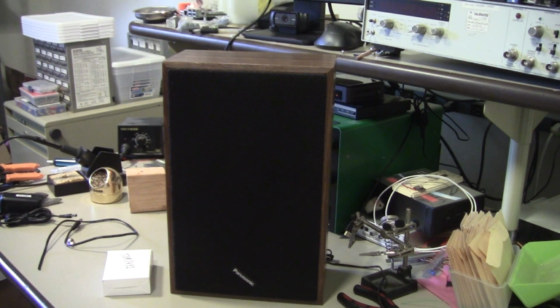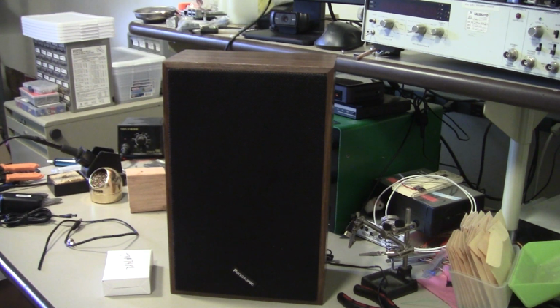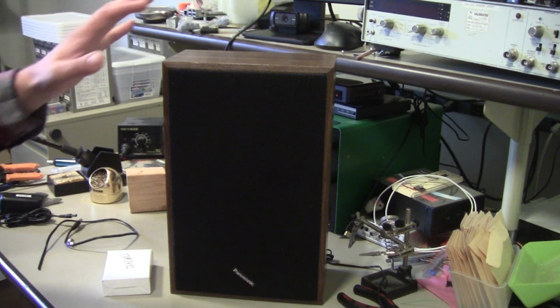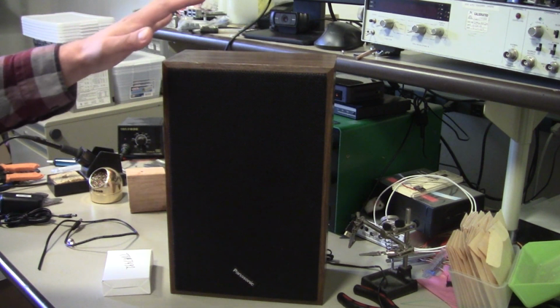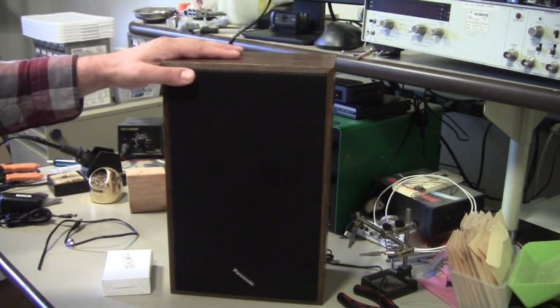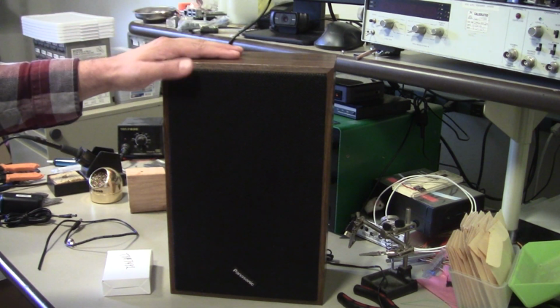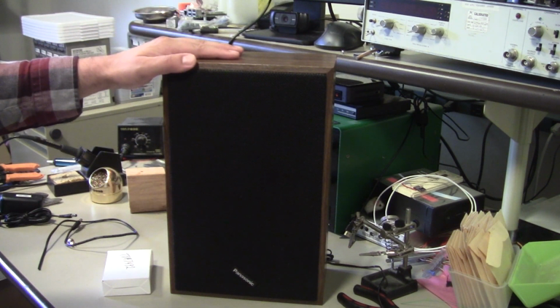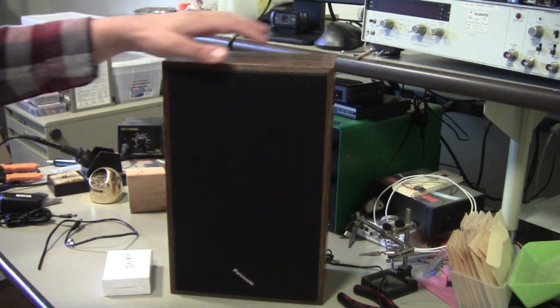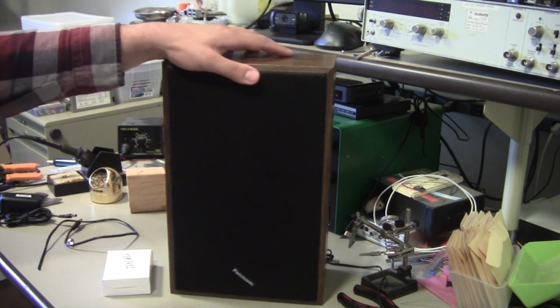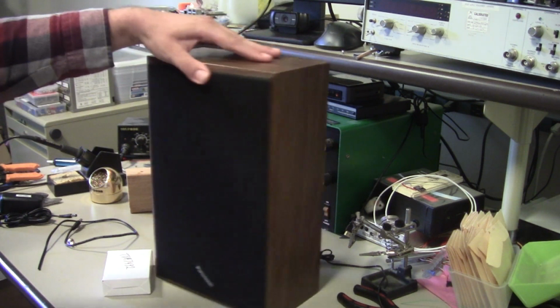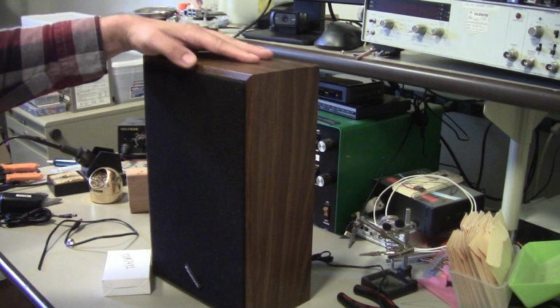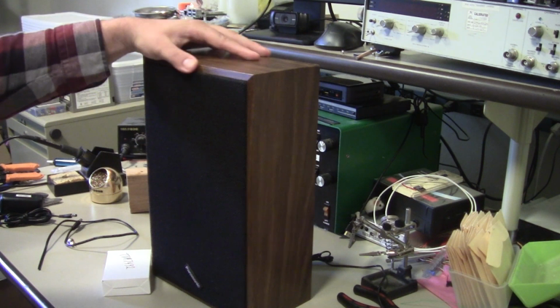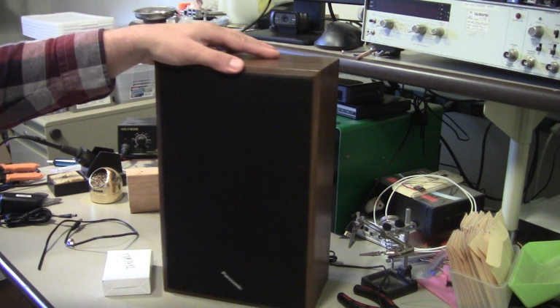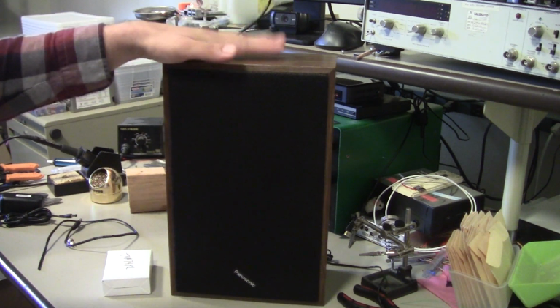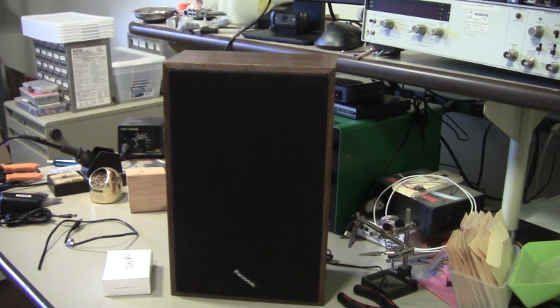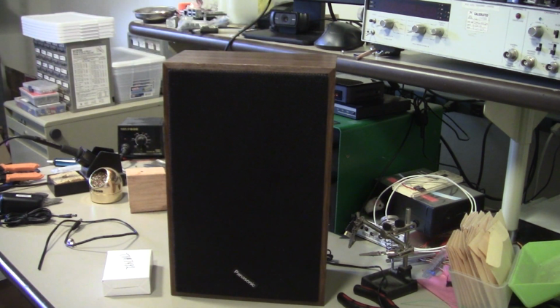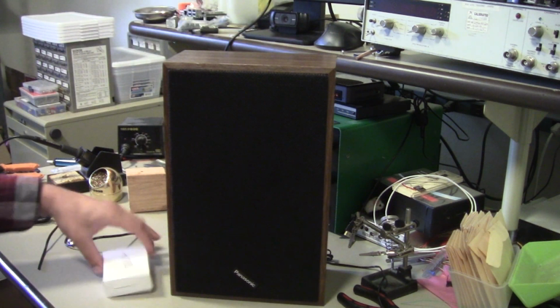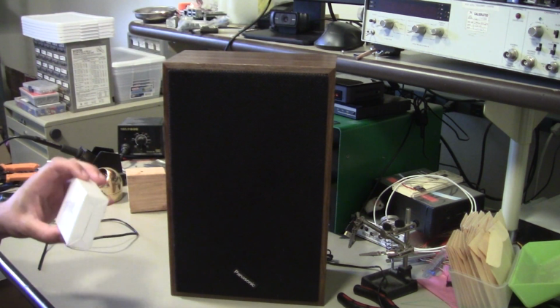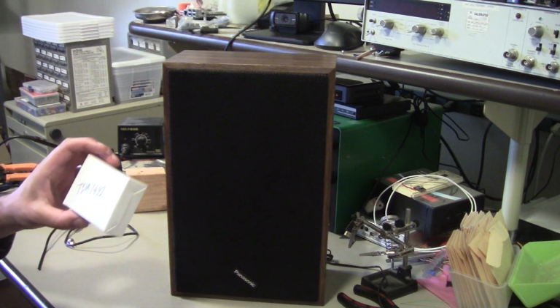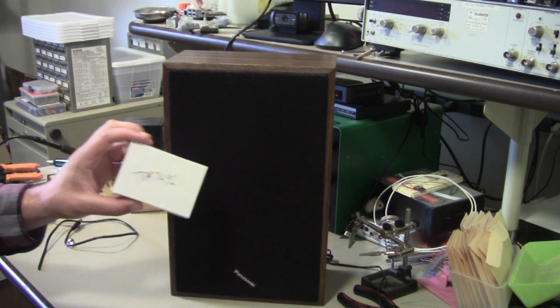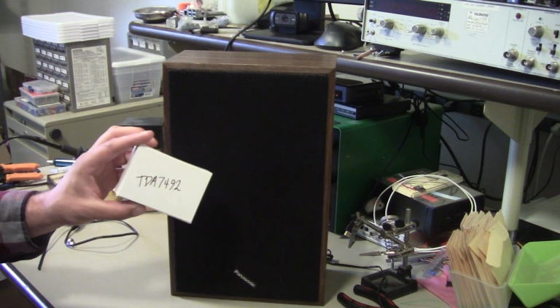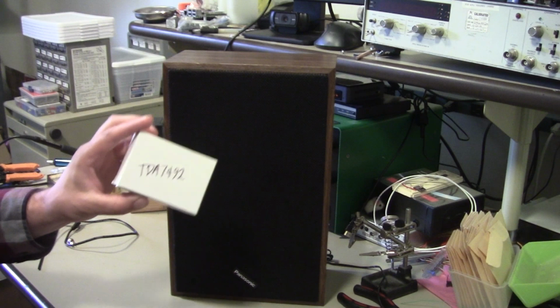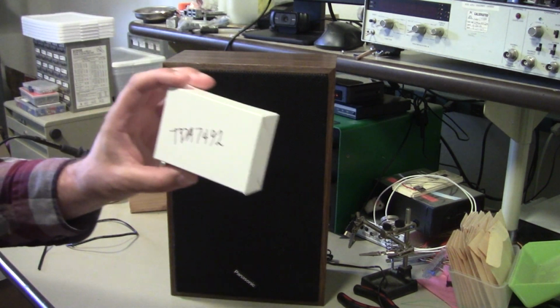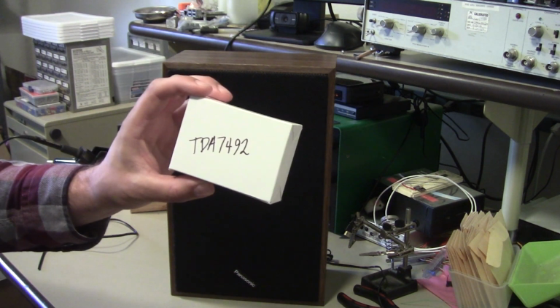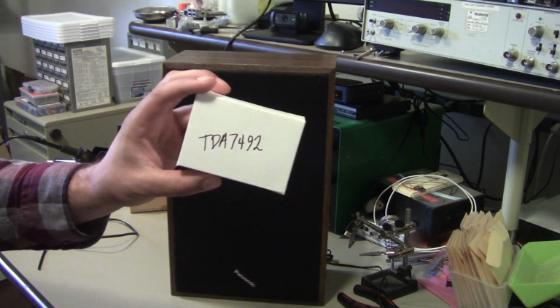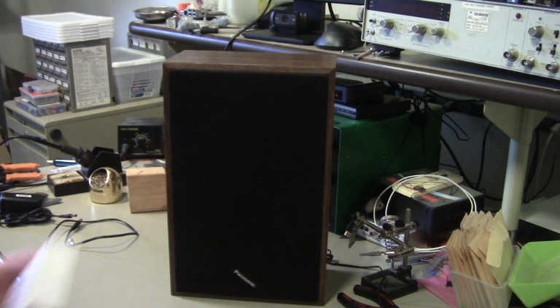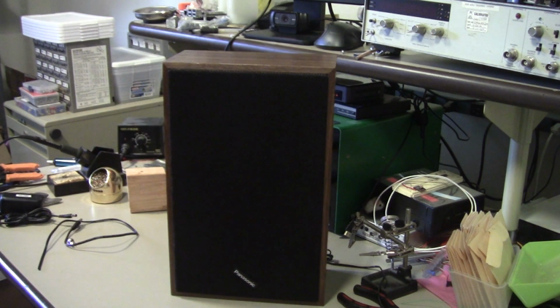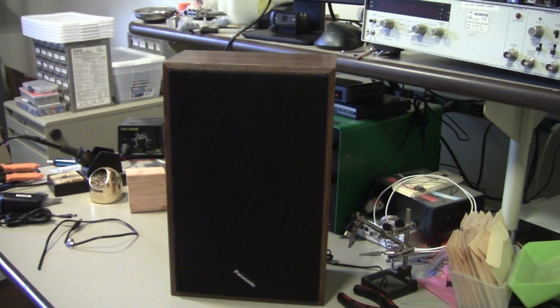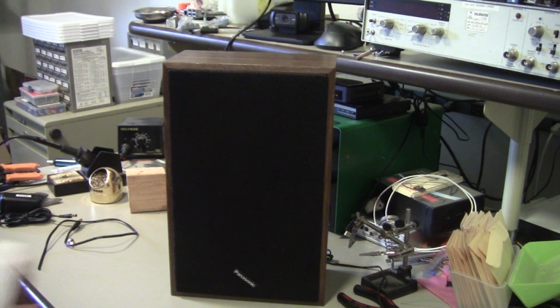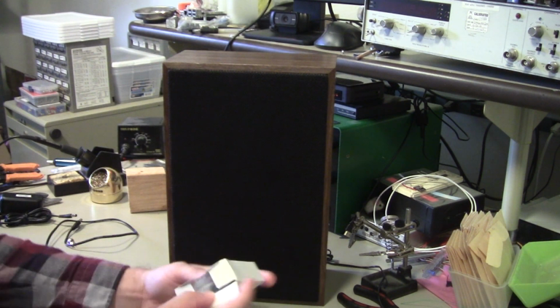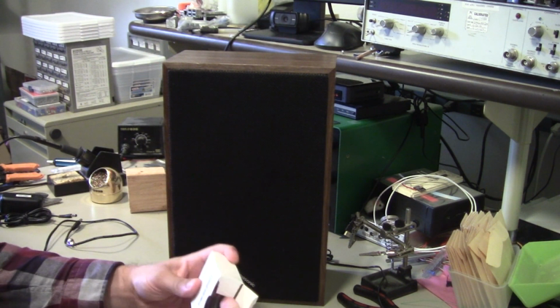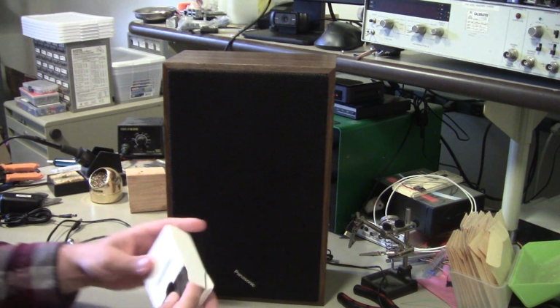Hey, this is Kenneth, and today I'm turning this mismatched speaker that I found at Goodwill into a Bluetooth speaker using a TDA 7492 based amplifier board that you can get on Amazon.